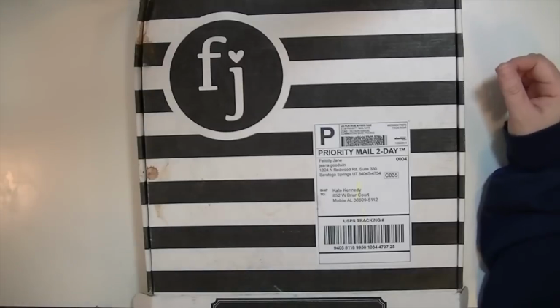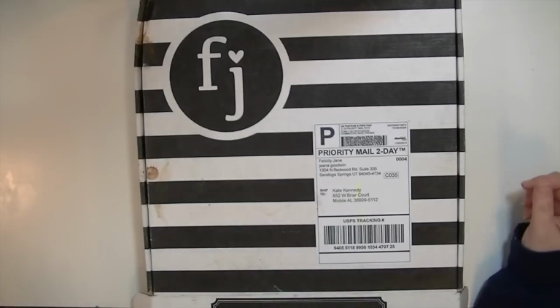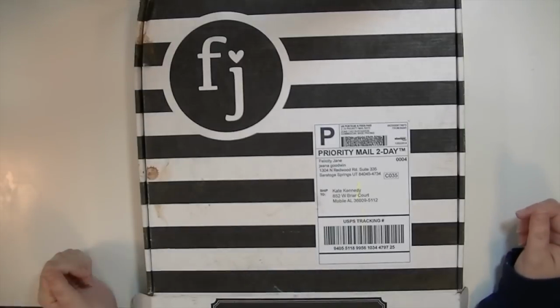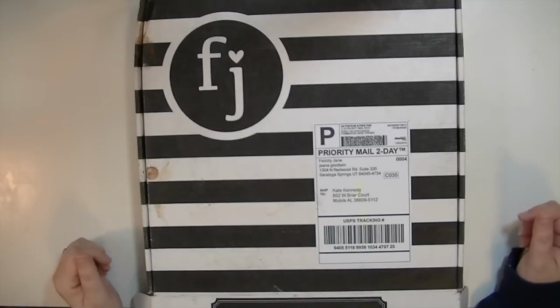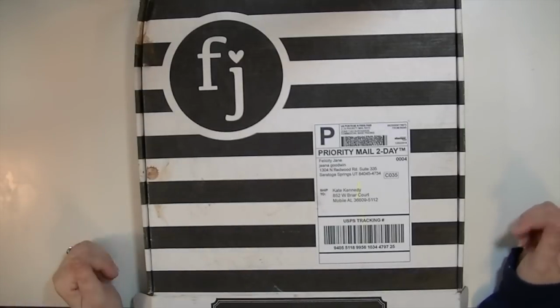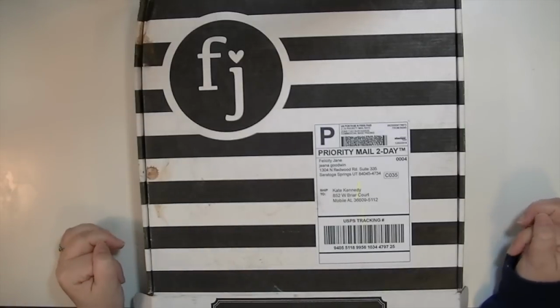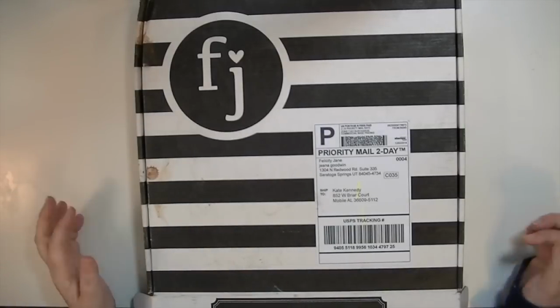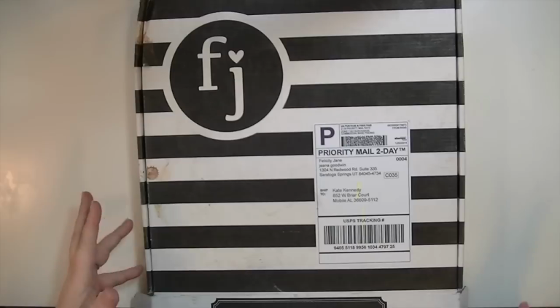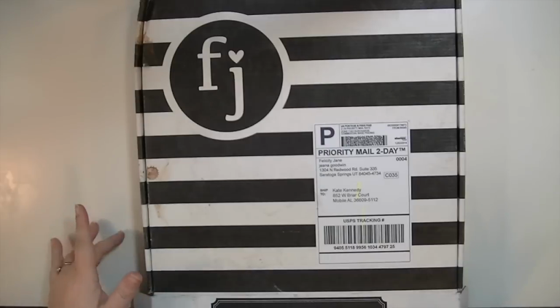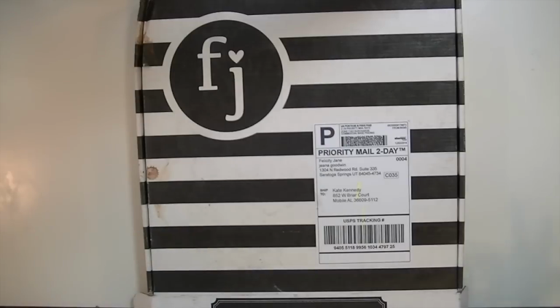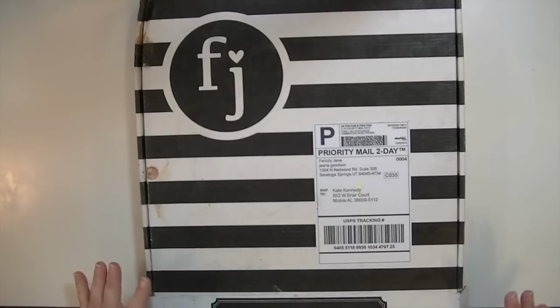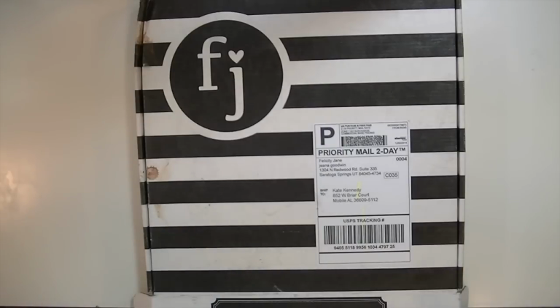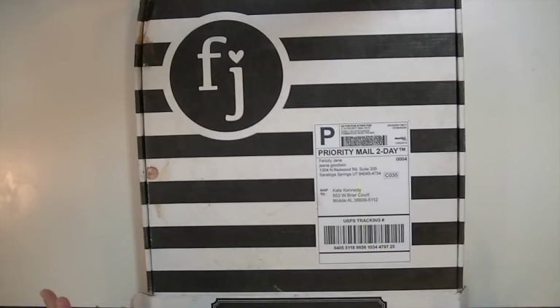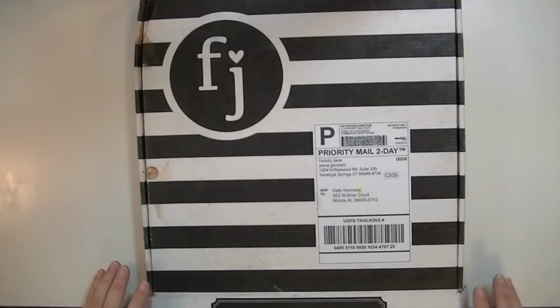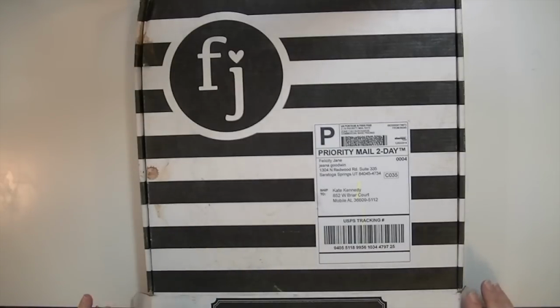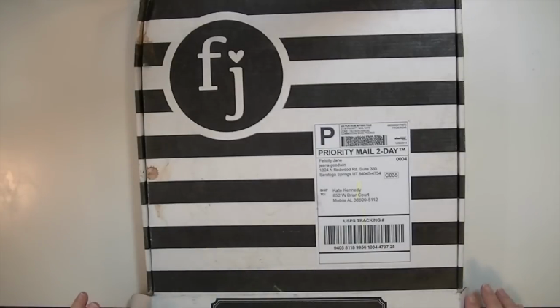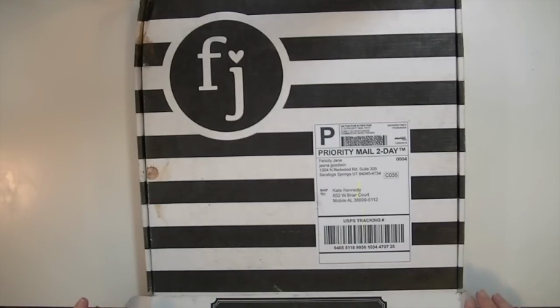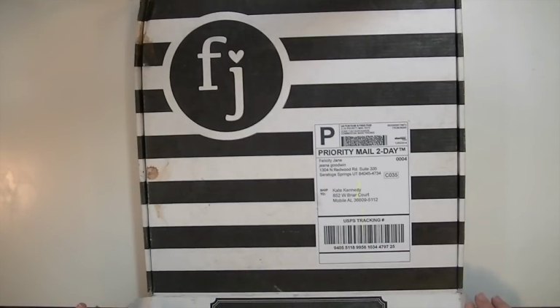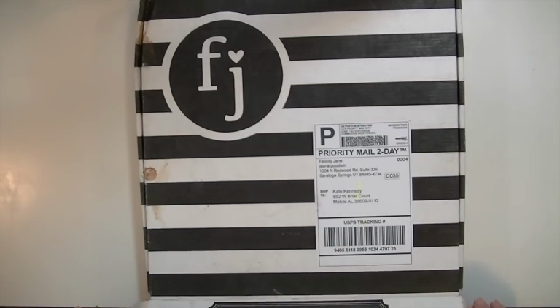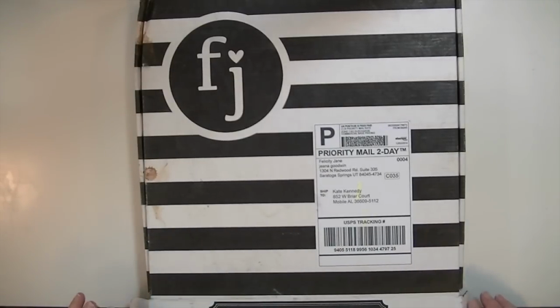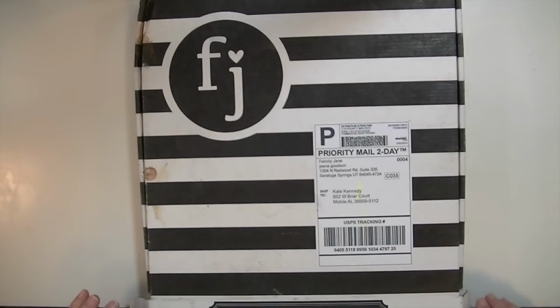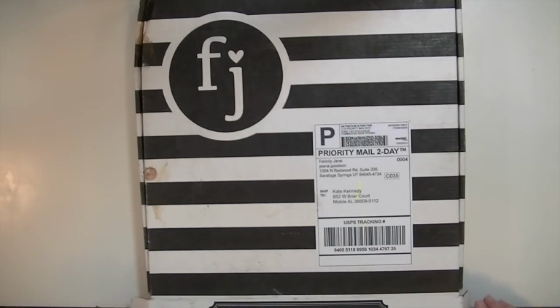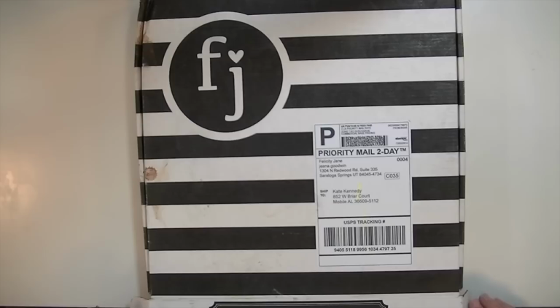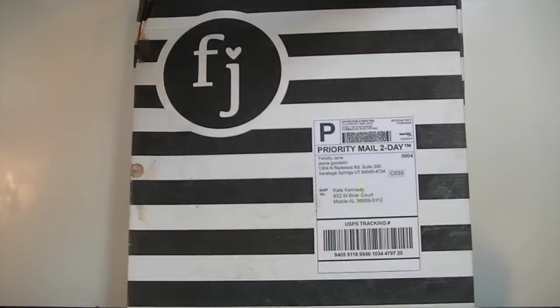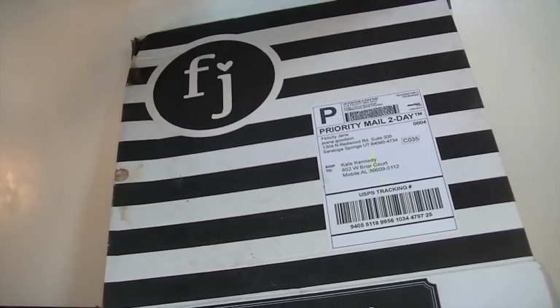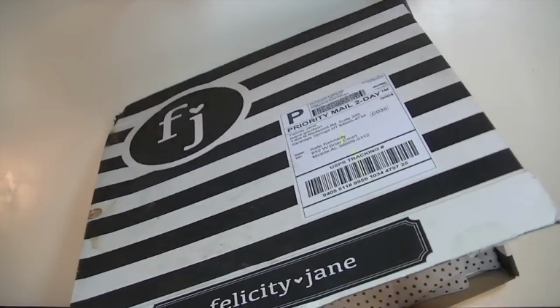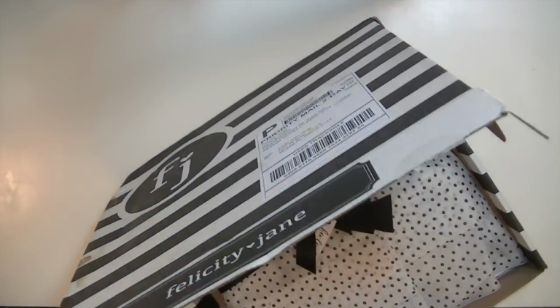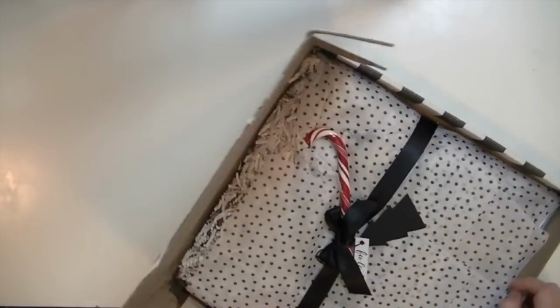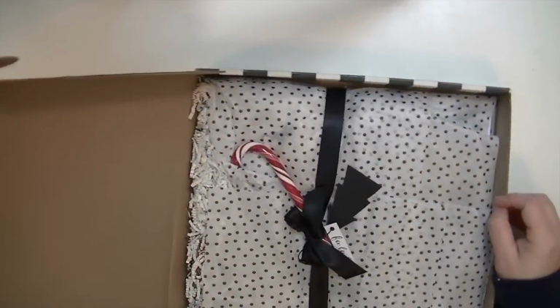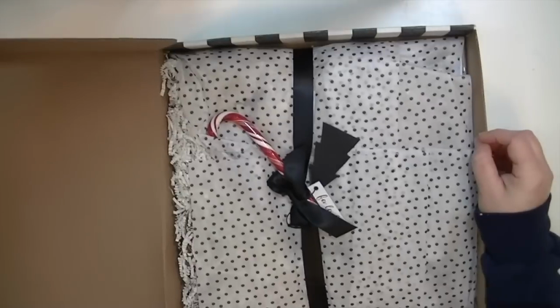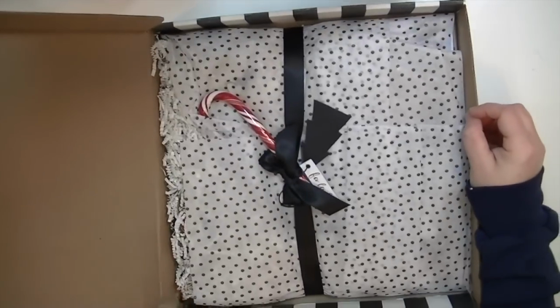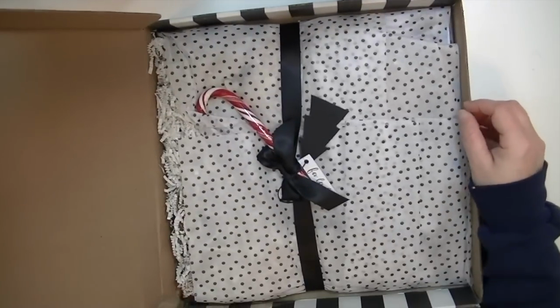Hey guys, this is Kate and I'm here to share with you the December Felicity Jane kit, which I am super excited about. I just wanted to show you real quick how awesome it comes packaged. I mean, how cute is this?